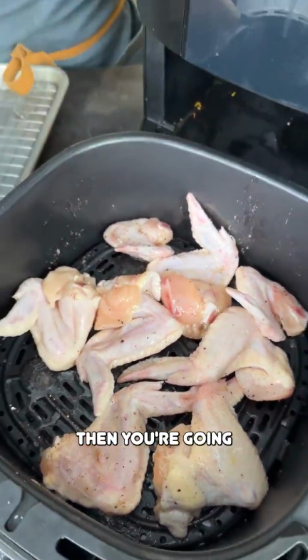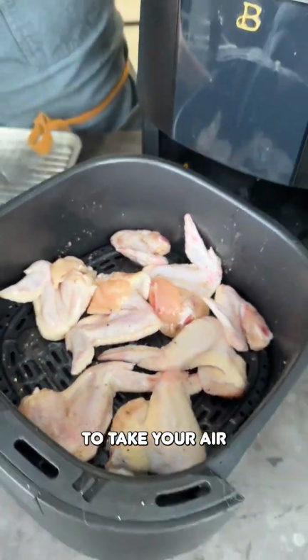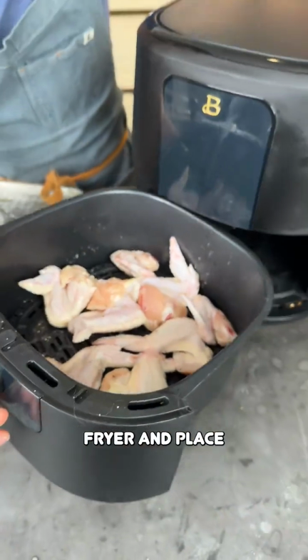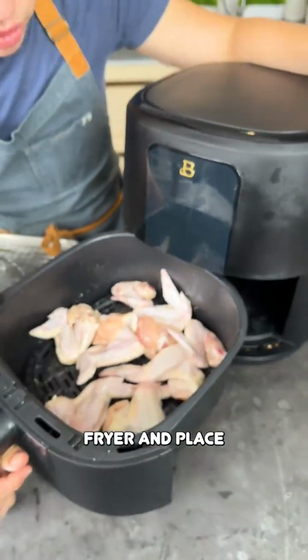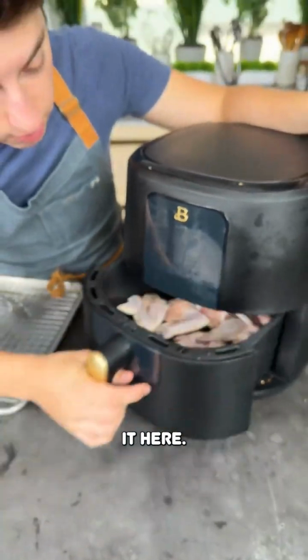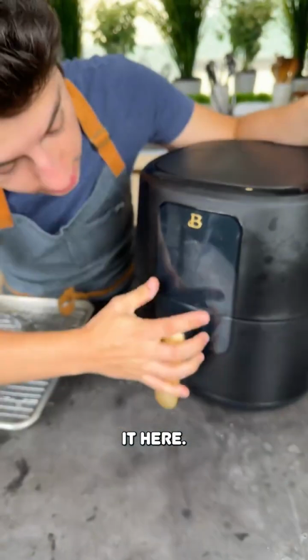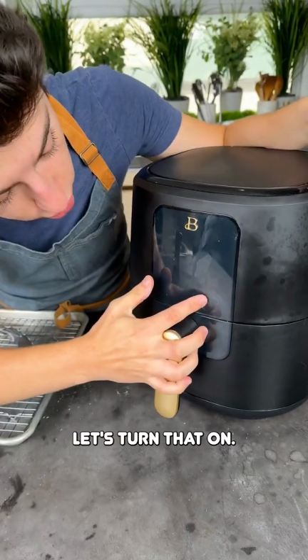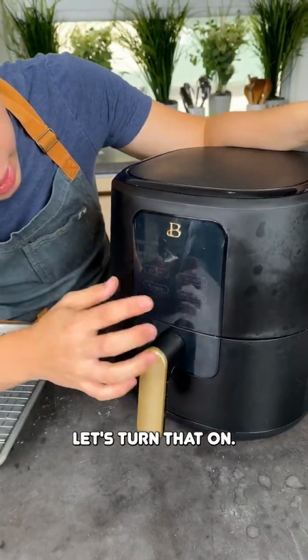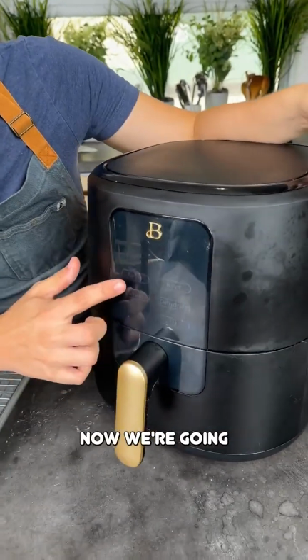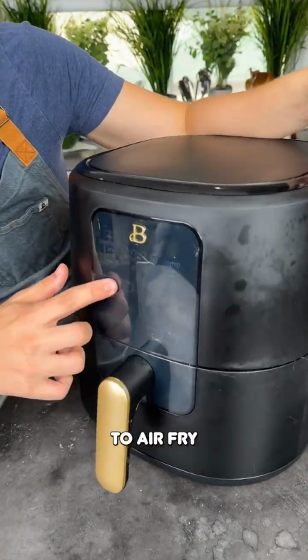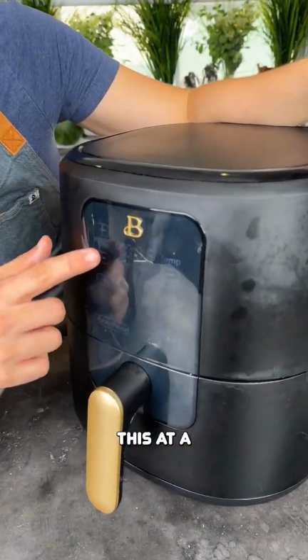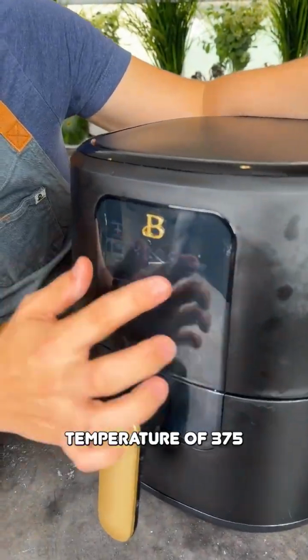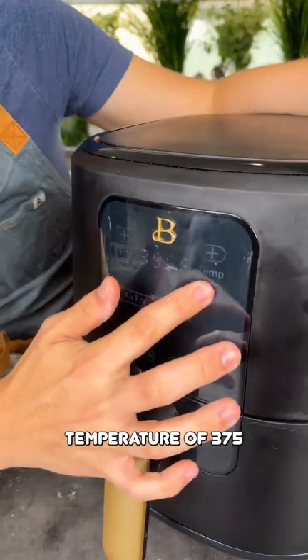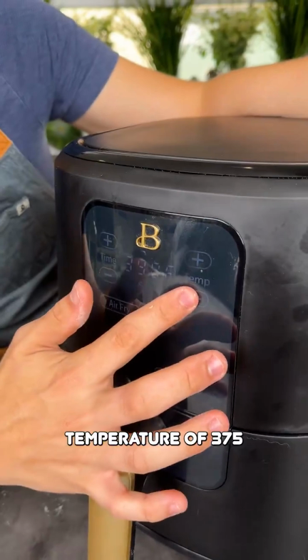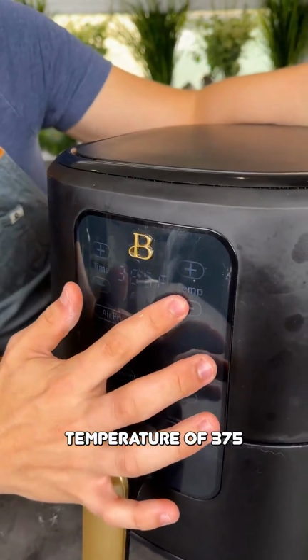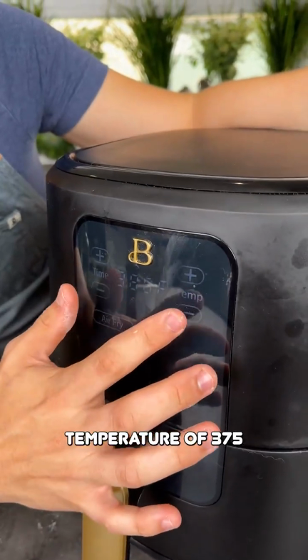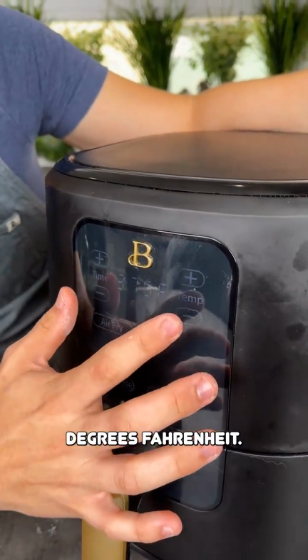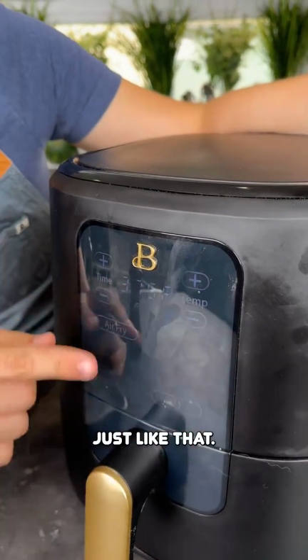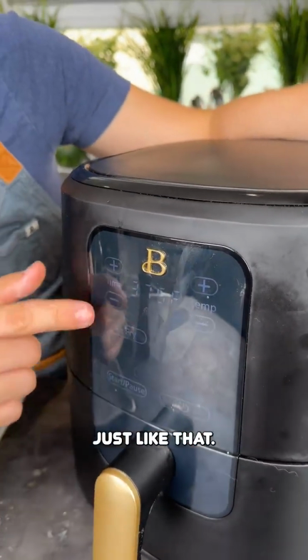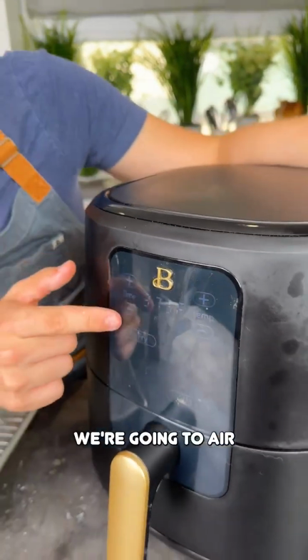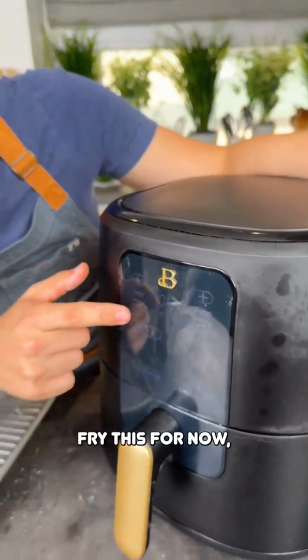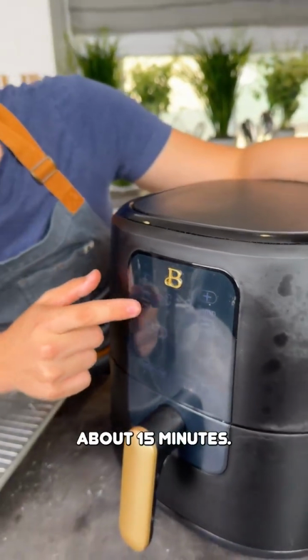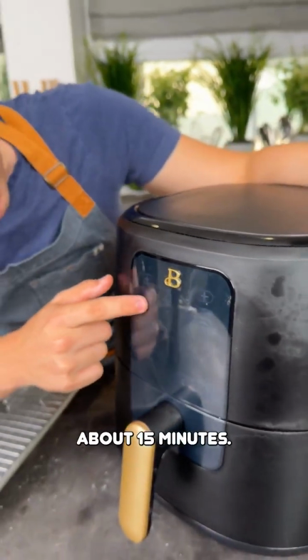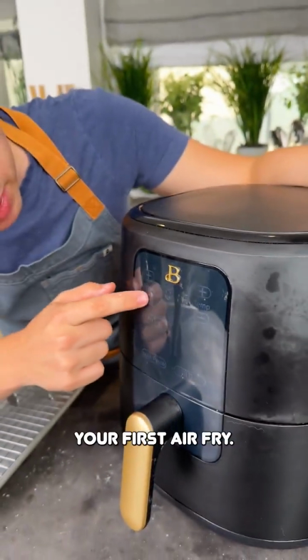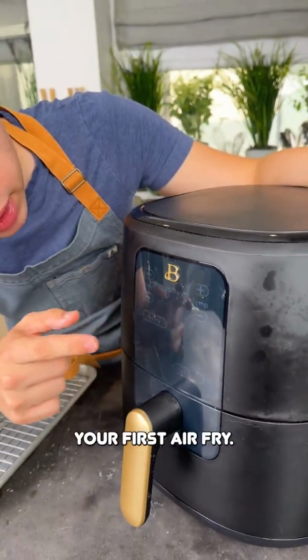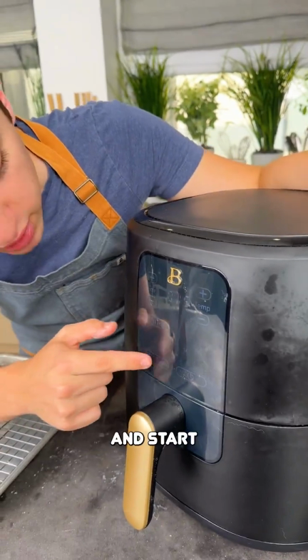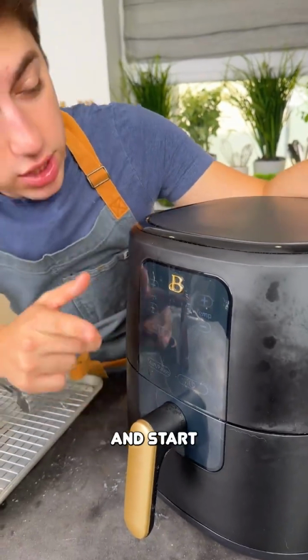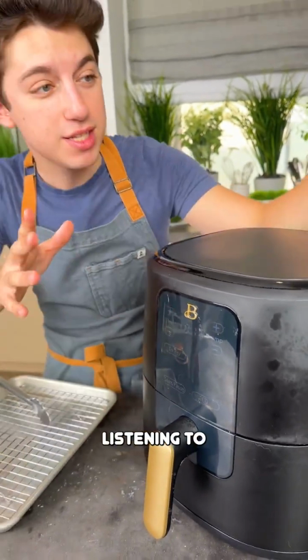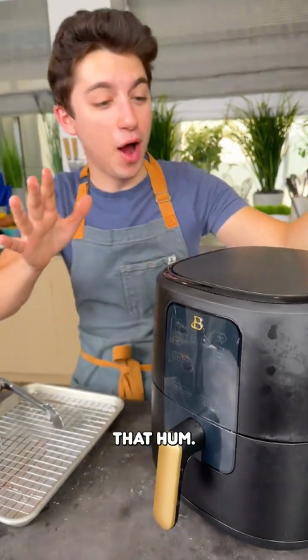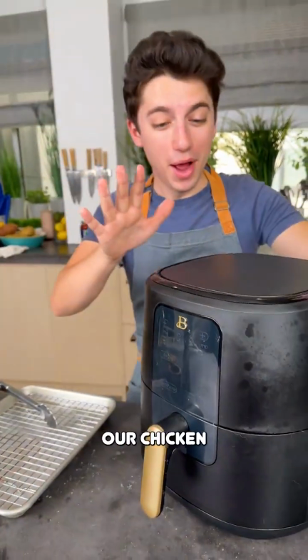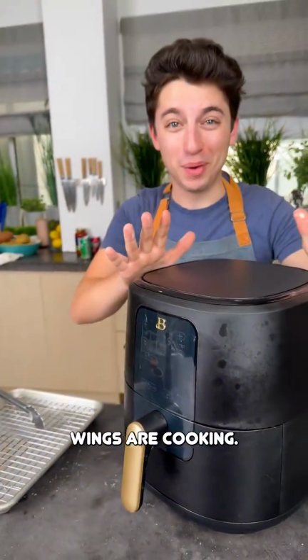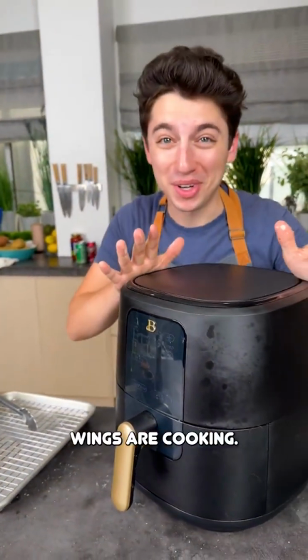Take your air fryer and place everything in. Let's turn that on. We're going to air fry this at a temperature of 375 degrees Fahrenheit. We're going to air fry for about 15 minutes — that'll be our first air fry start. Listen to that hum; our chicken wings are cooking.